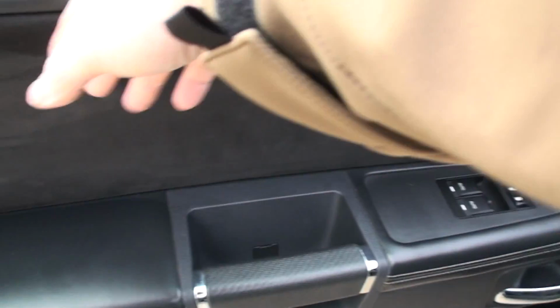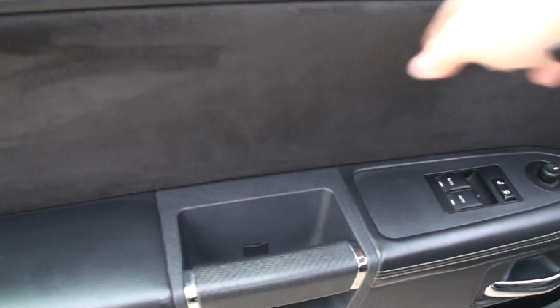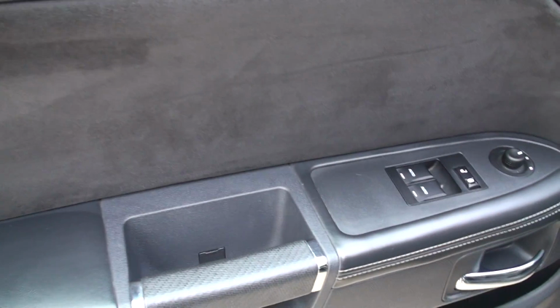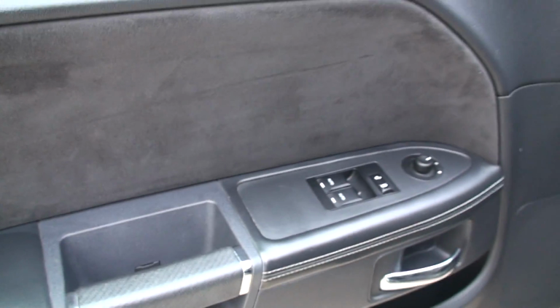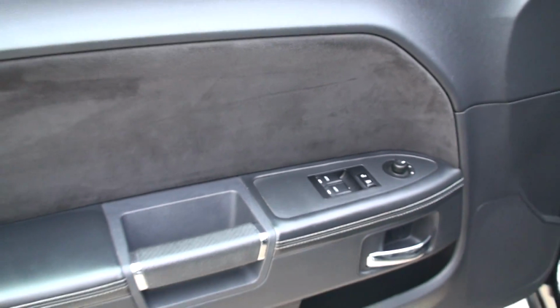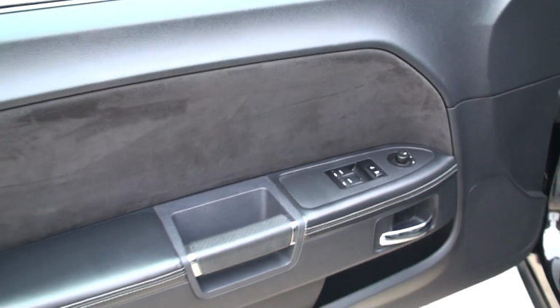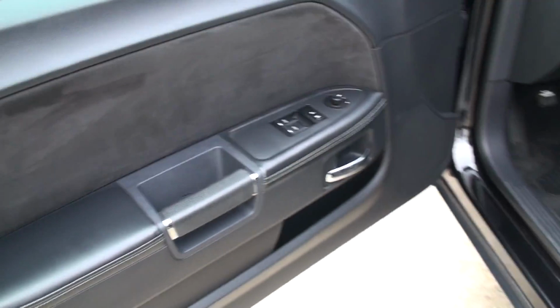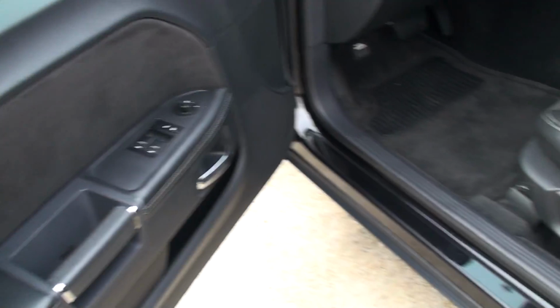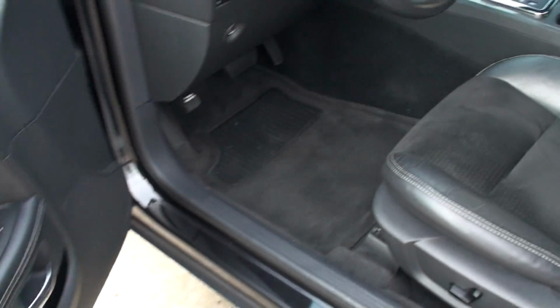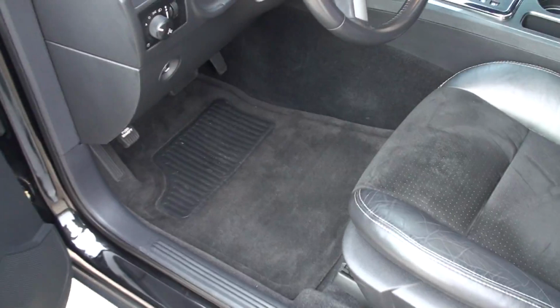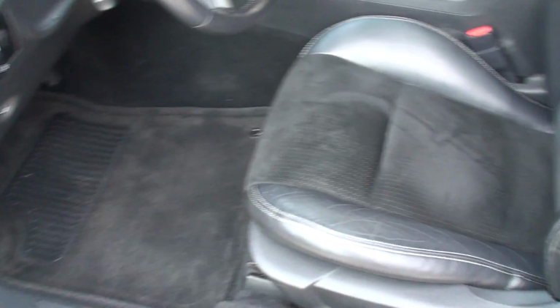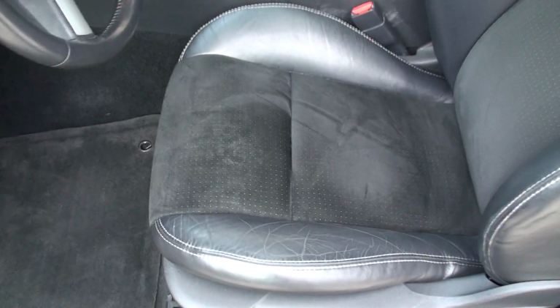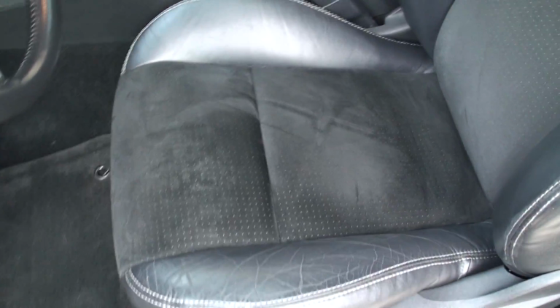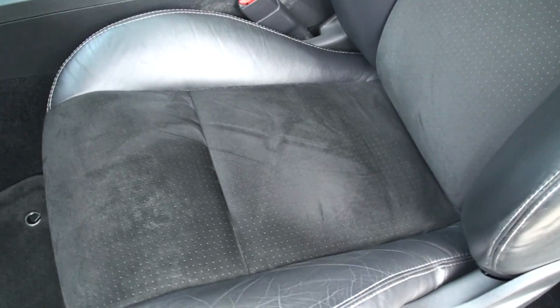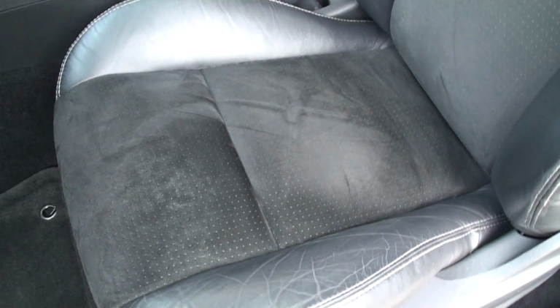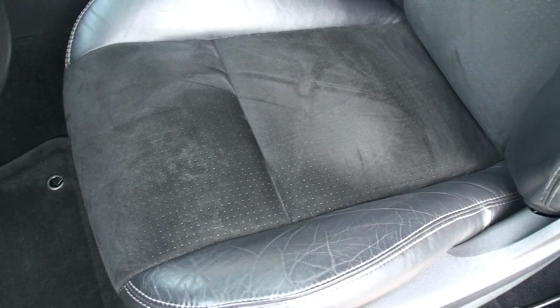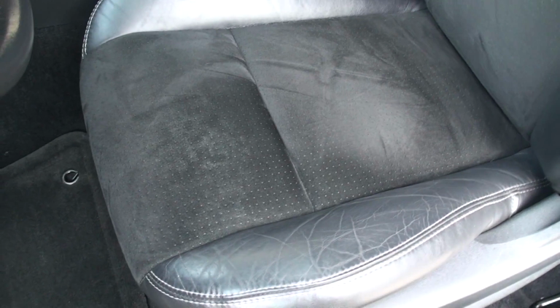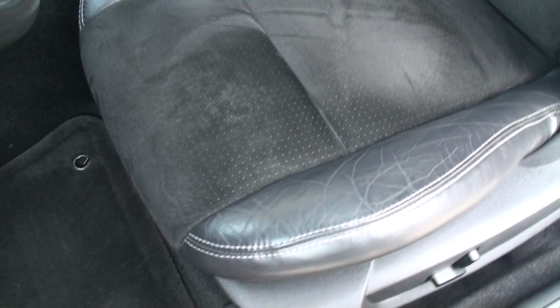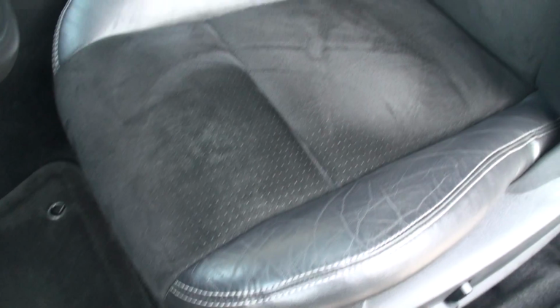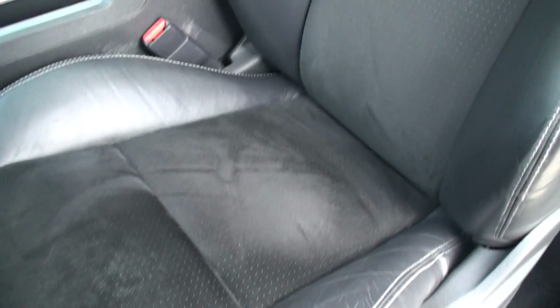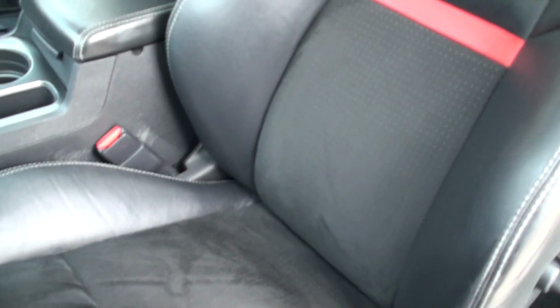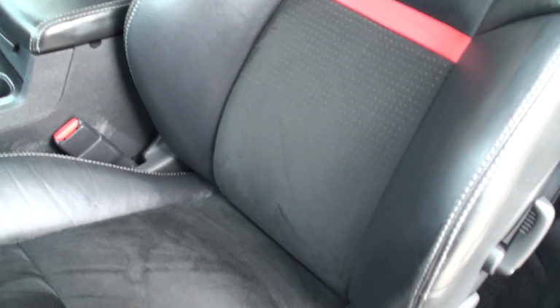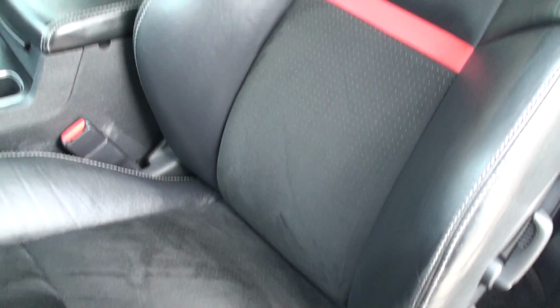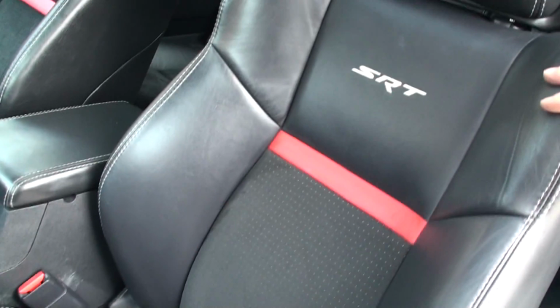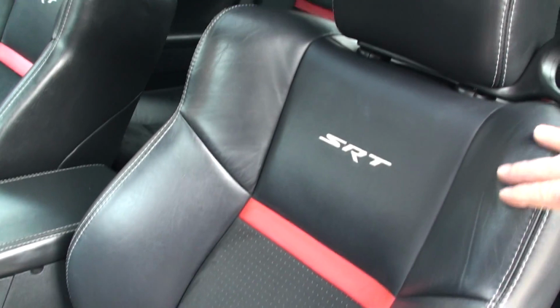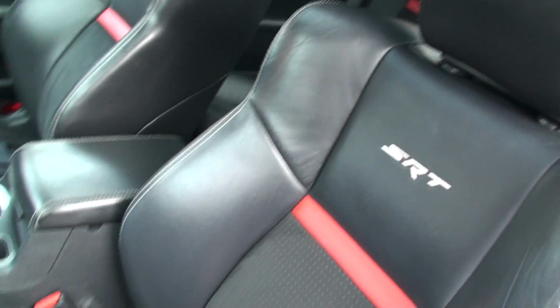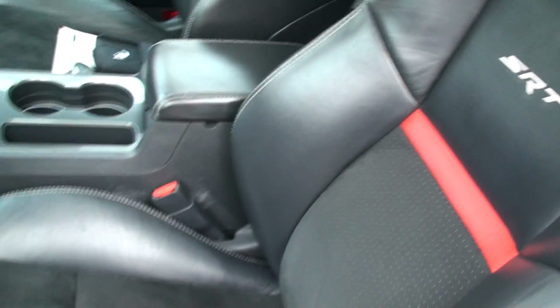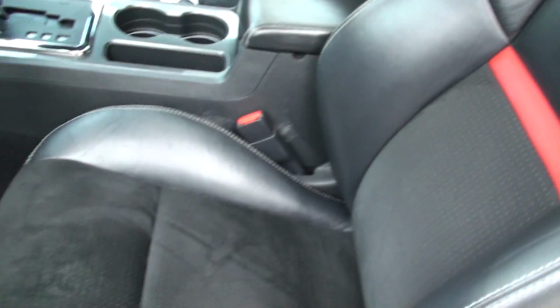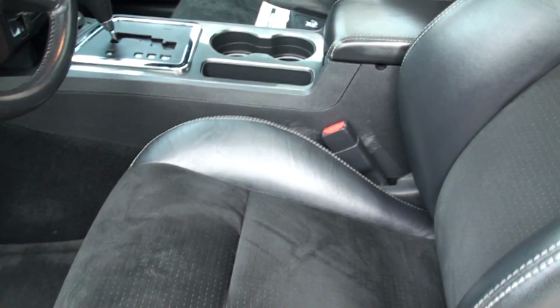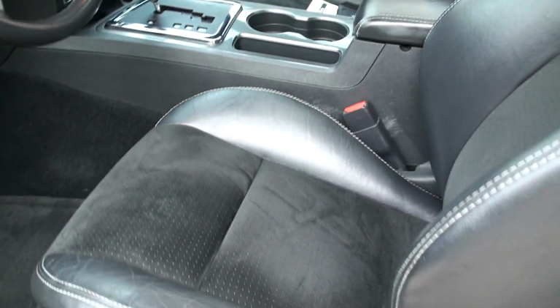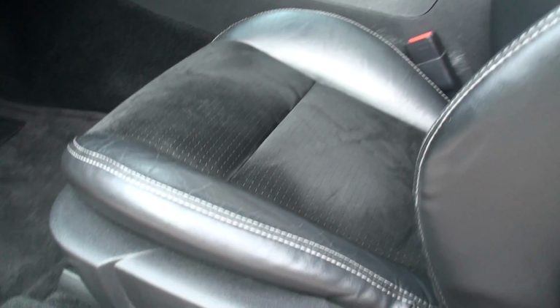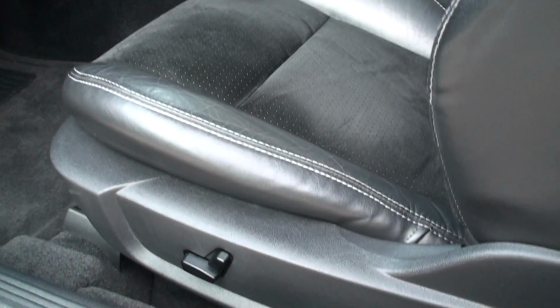It's got nice velvet inserts — suede, just like on the seat. The leather is in good shape, no sign of excessive wear. The seats are heated and powered.